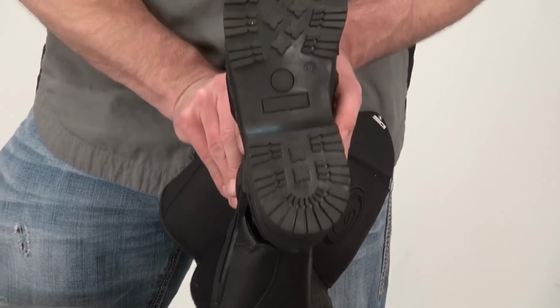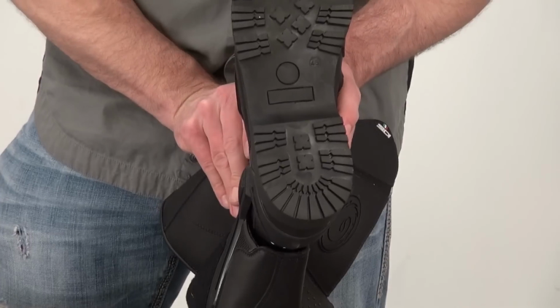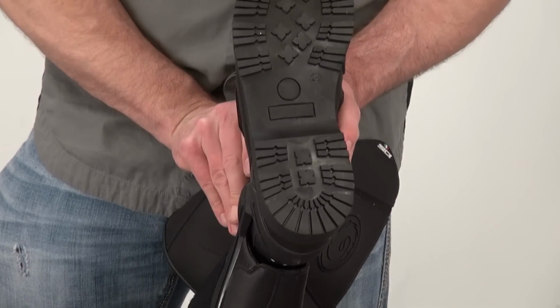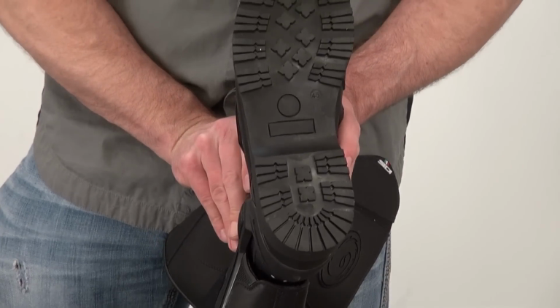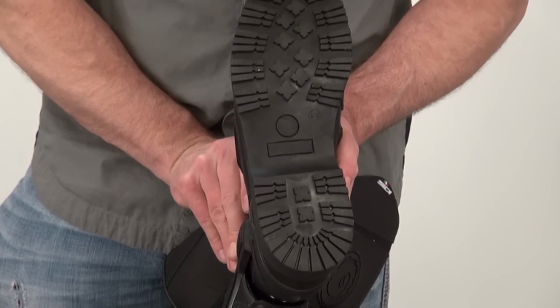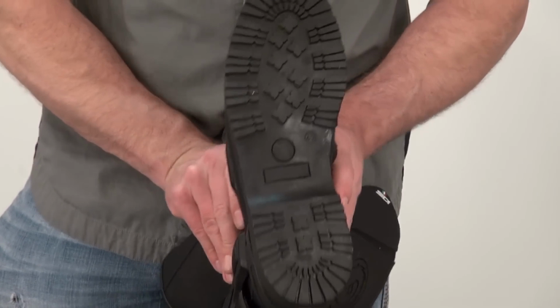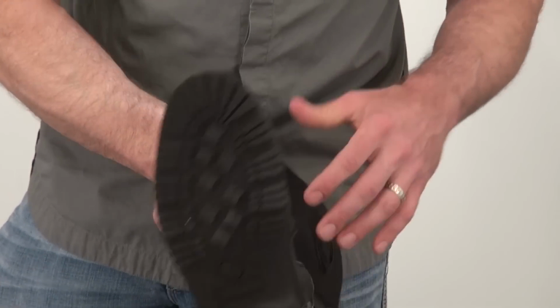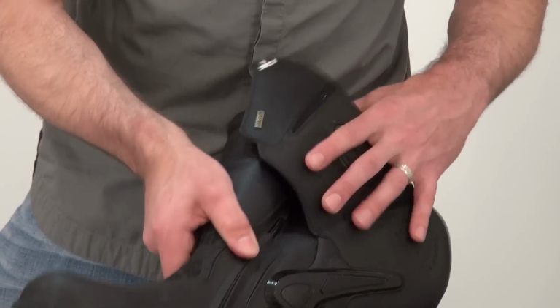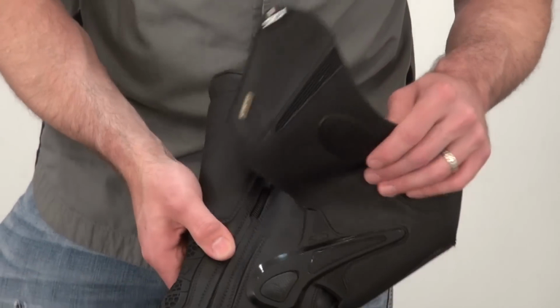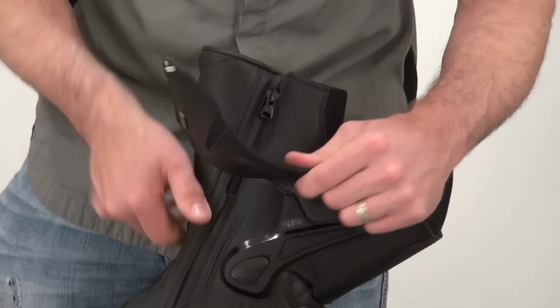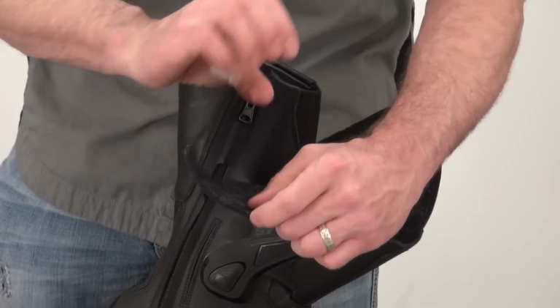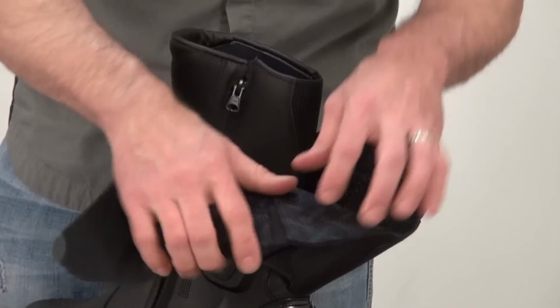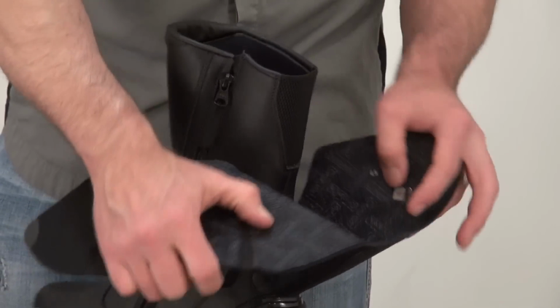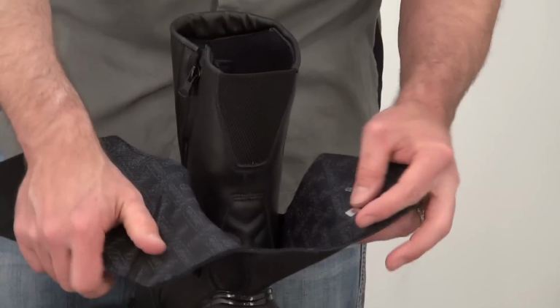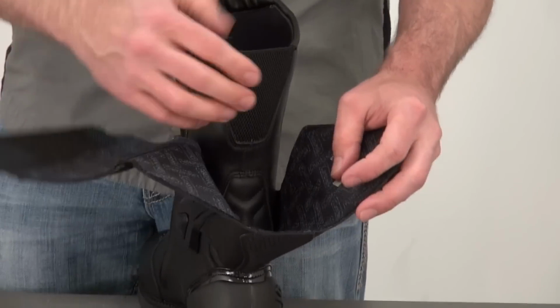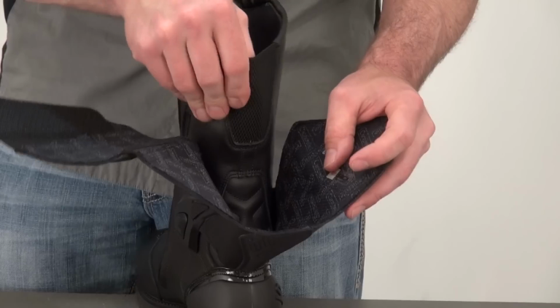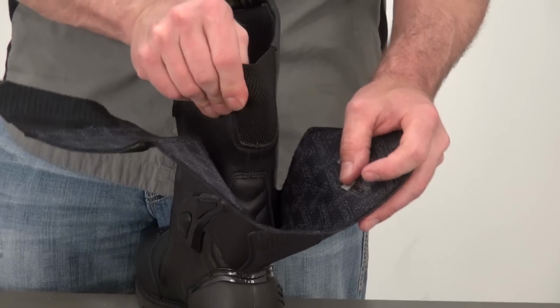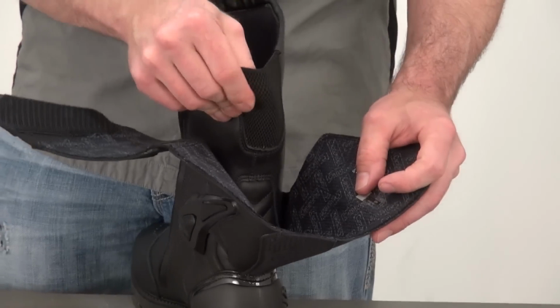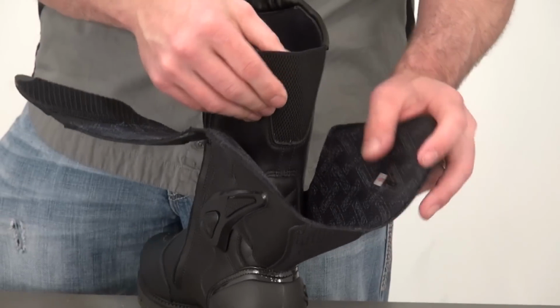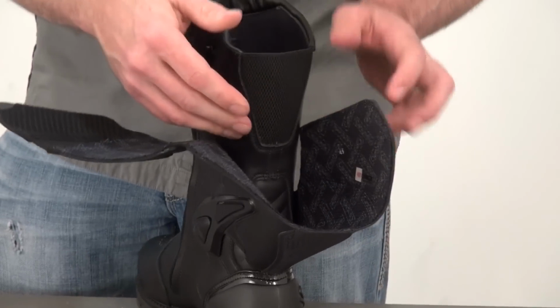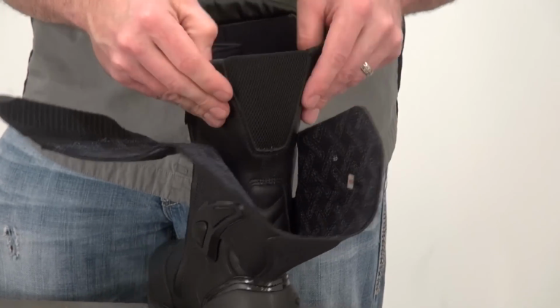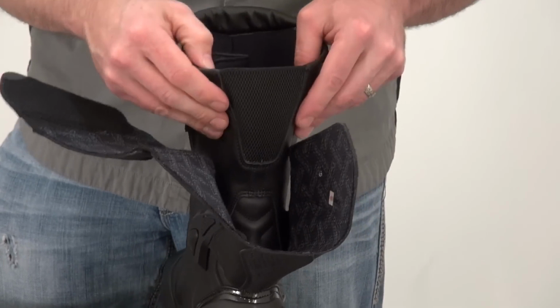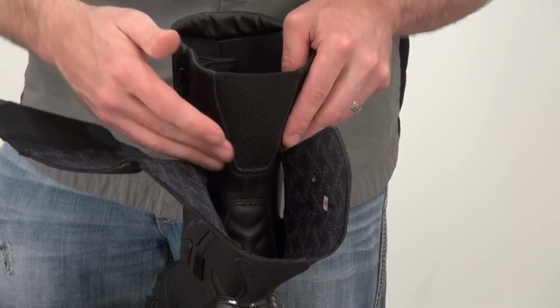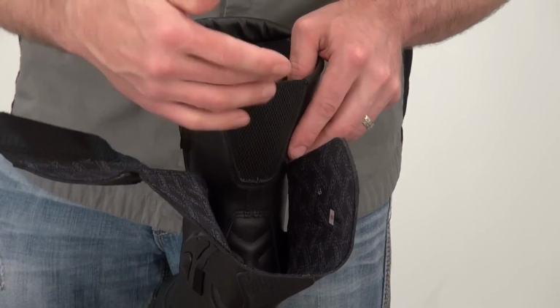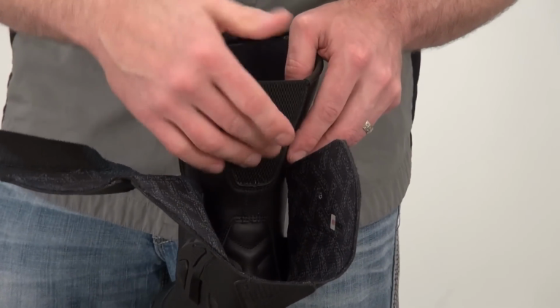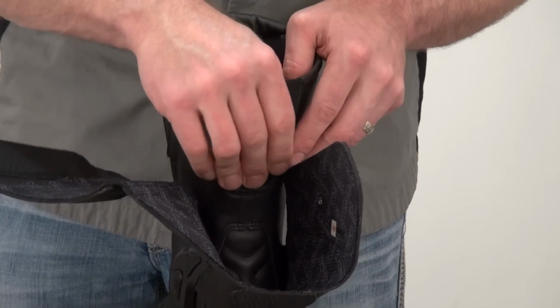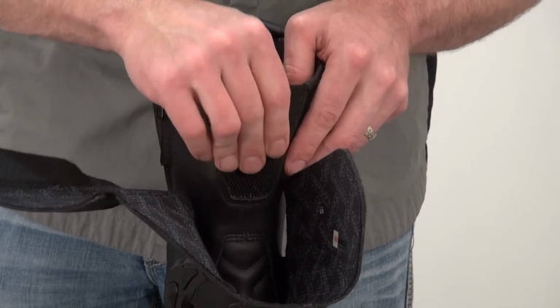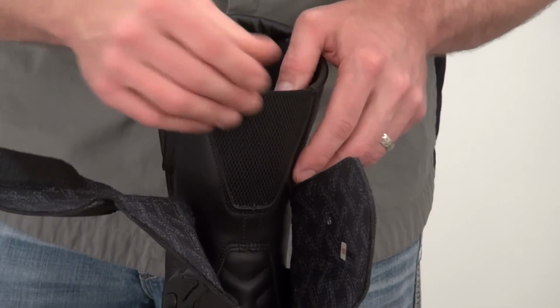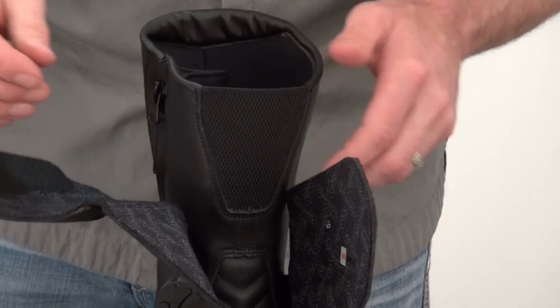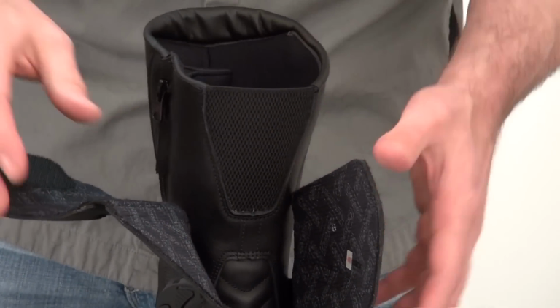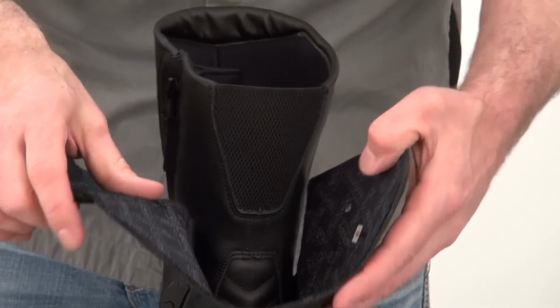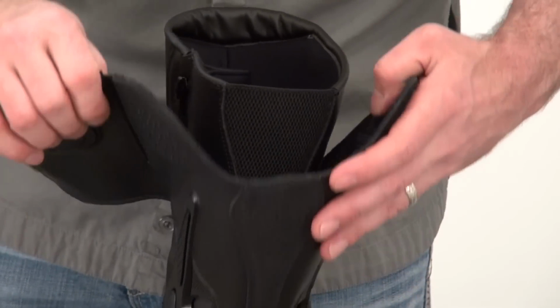High traction sole, meant to last a long time. The back of the boot has a spandex motion panel in it too, and that is just above the gaiter.